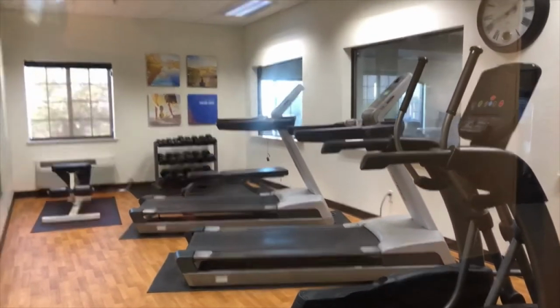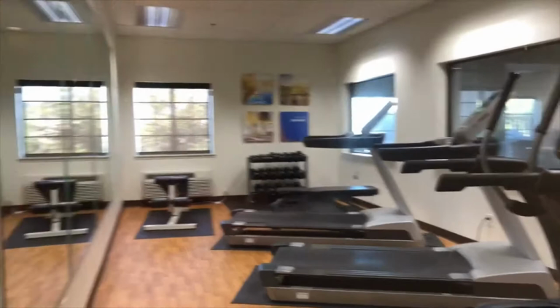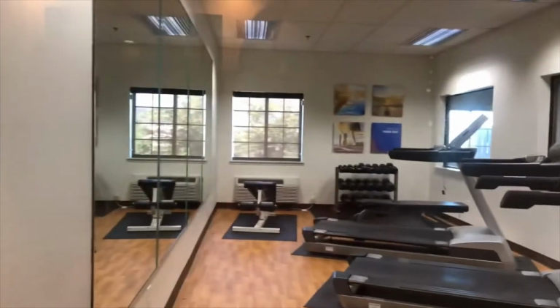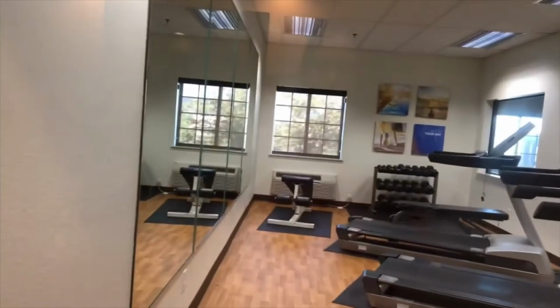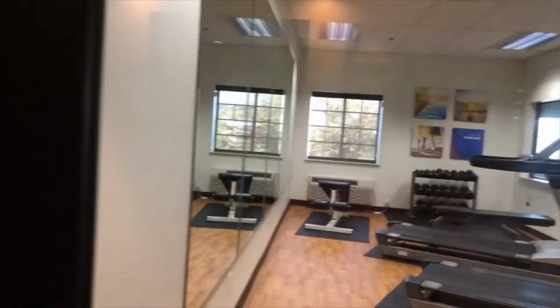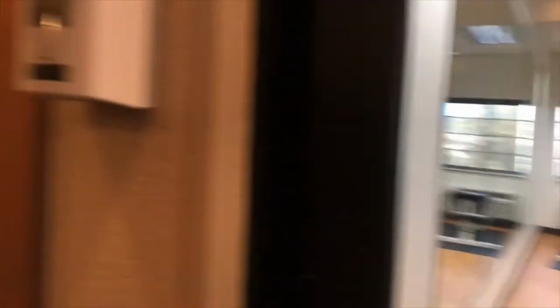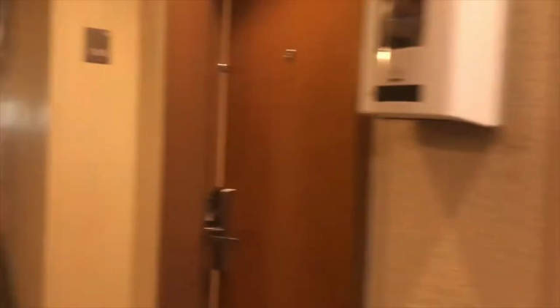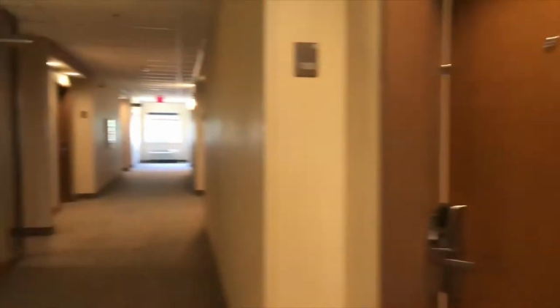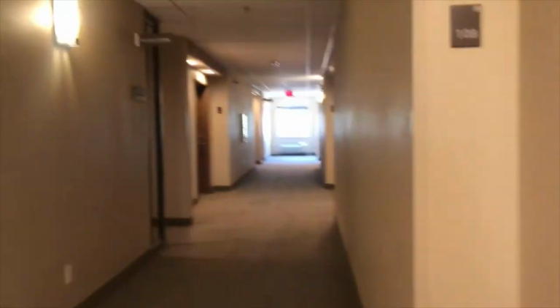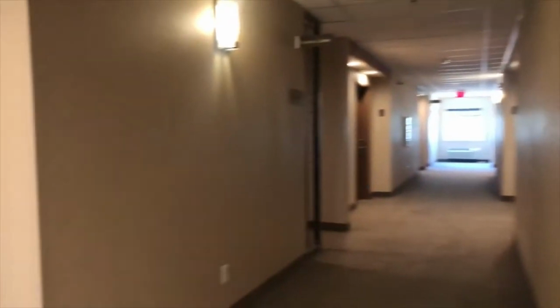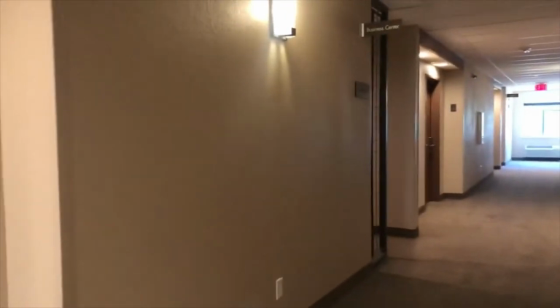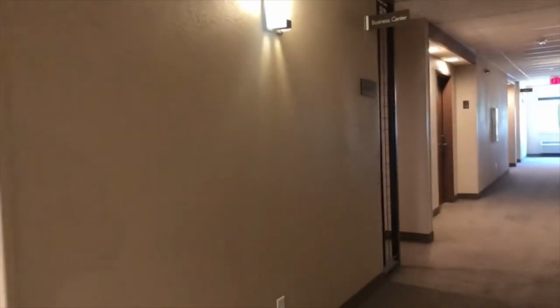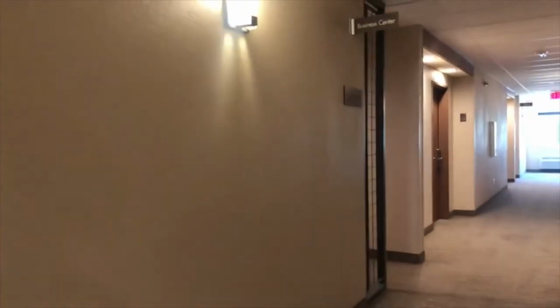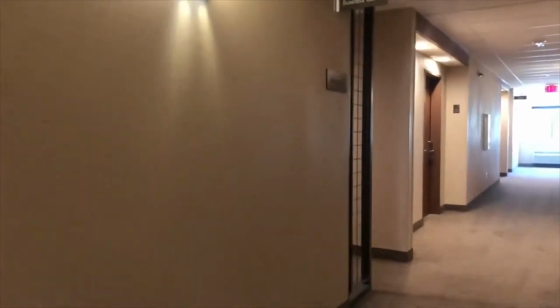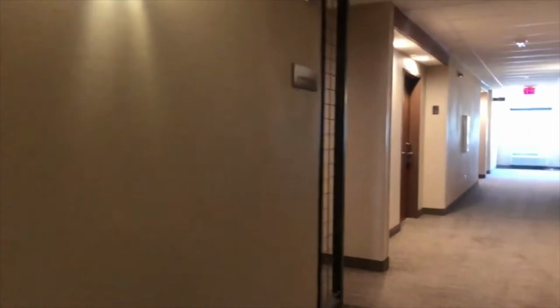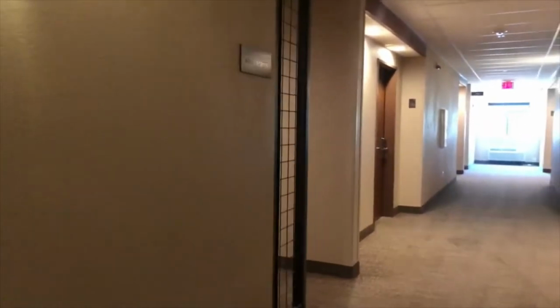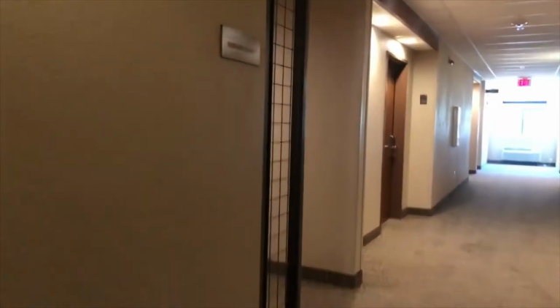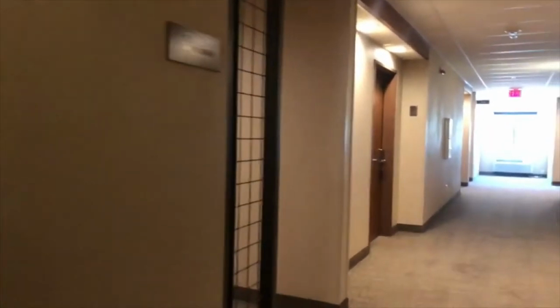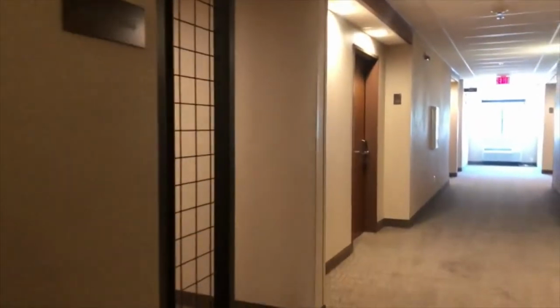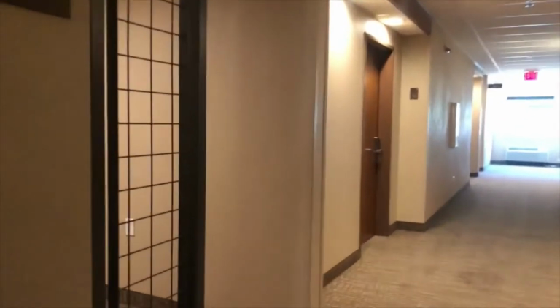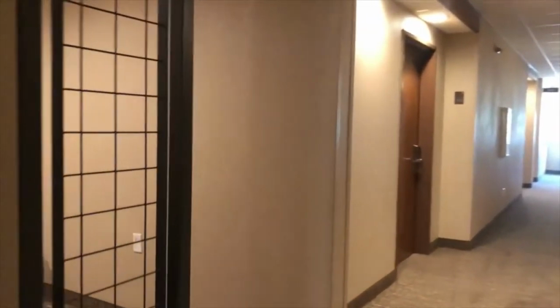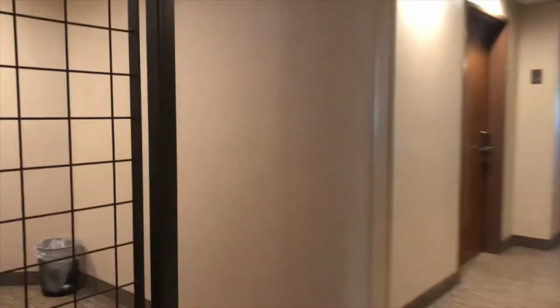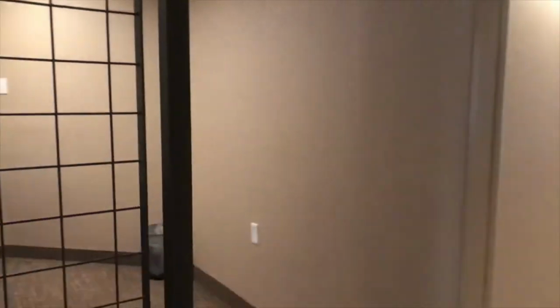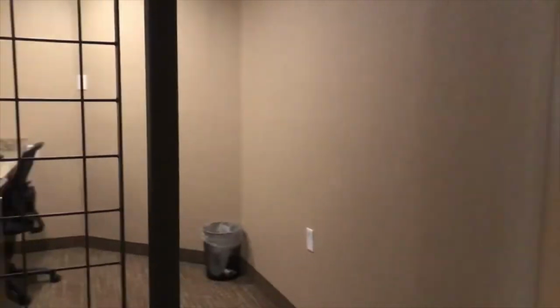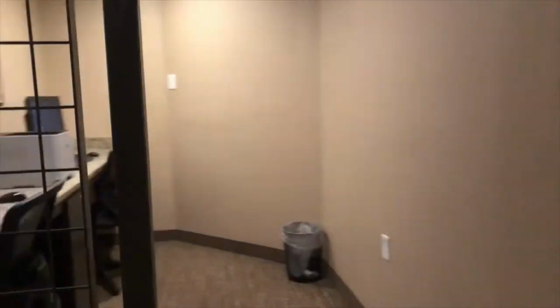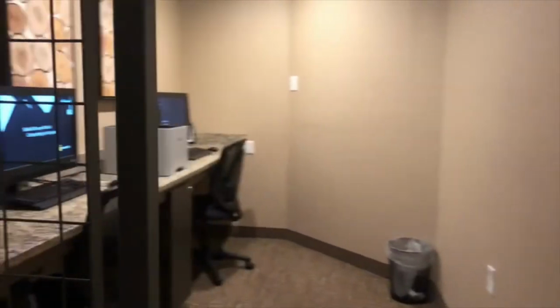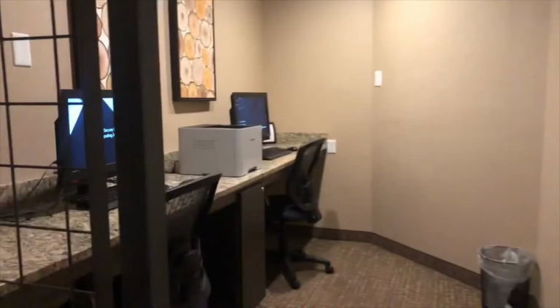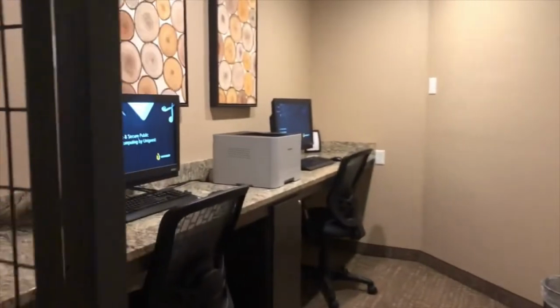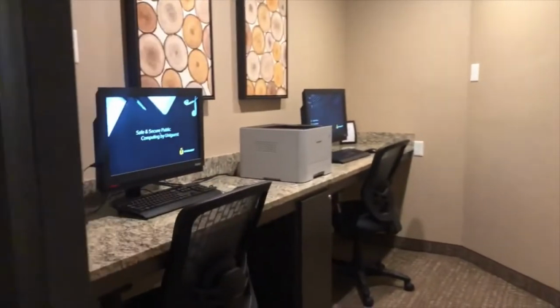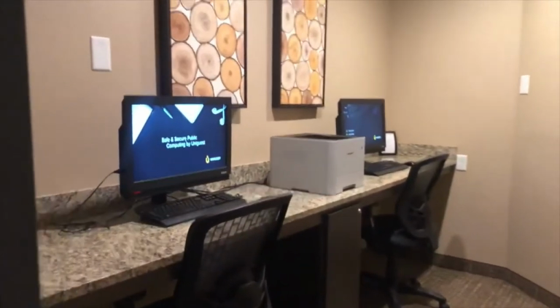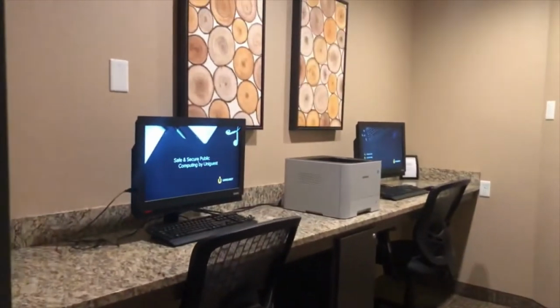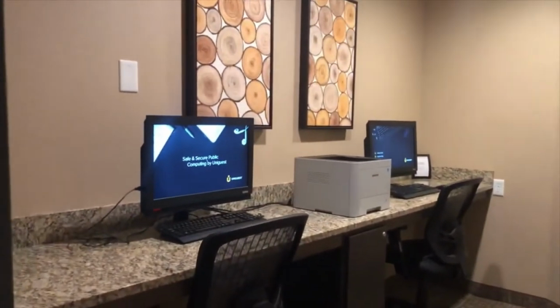We also have a business center for our guests where they can surf the internet, print anything they need to print, and just keep in touch with friends and family. Two great workstations.